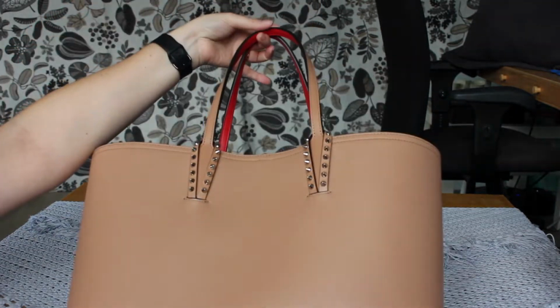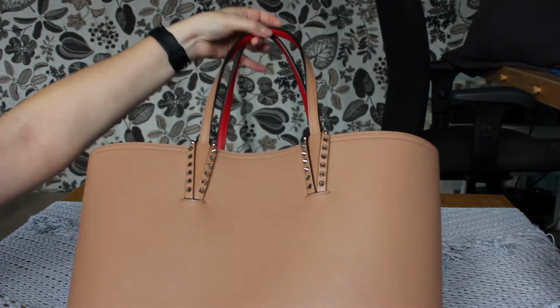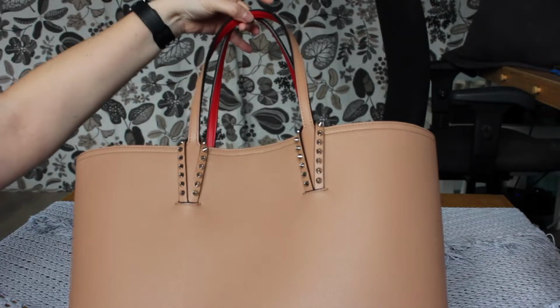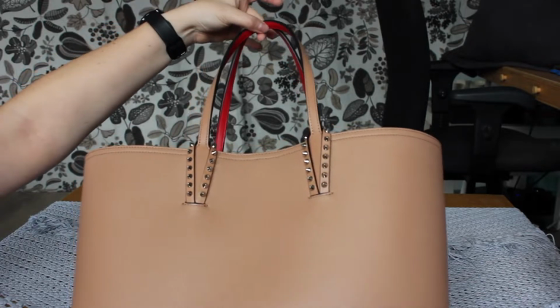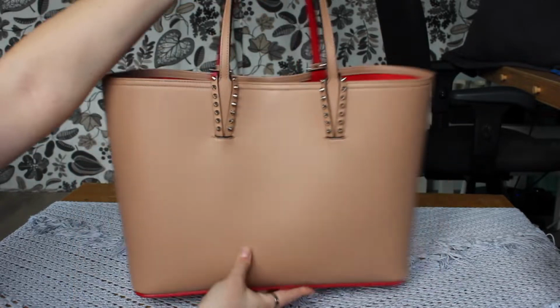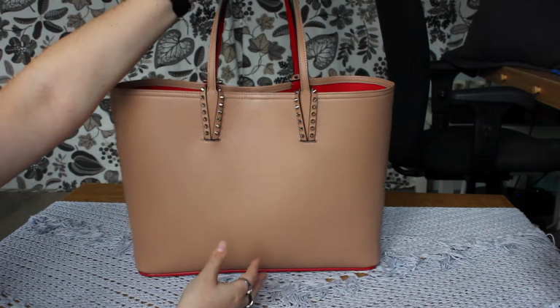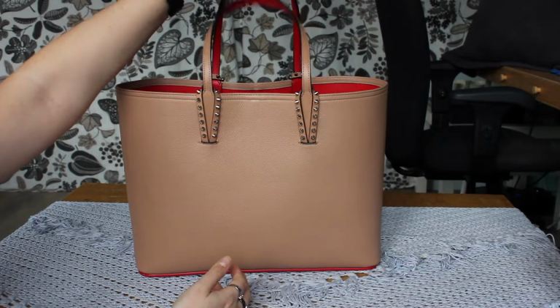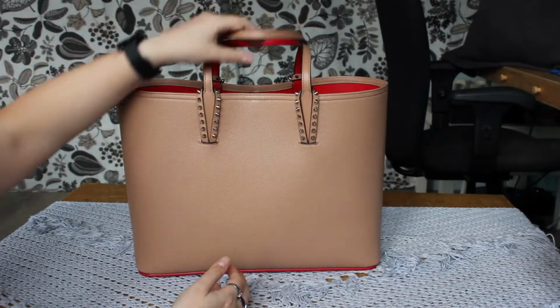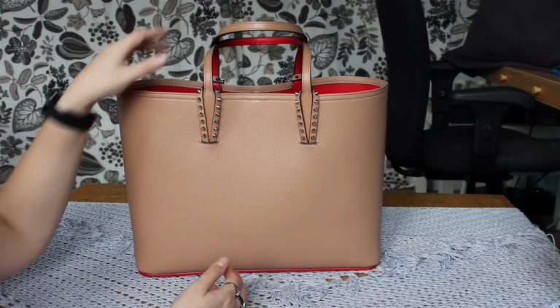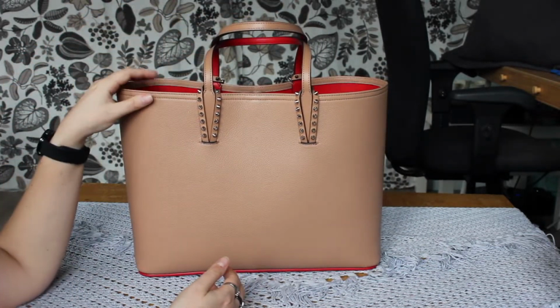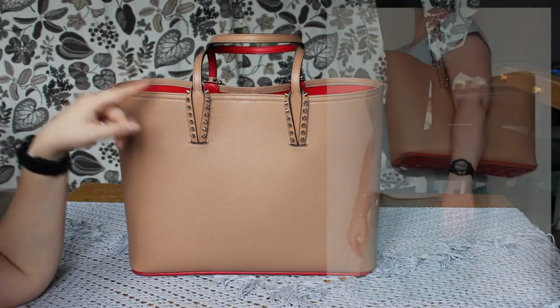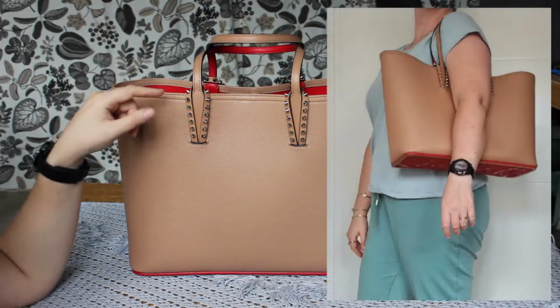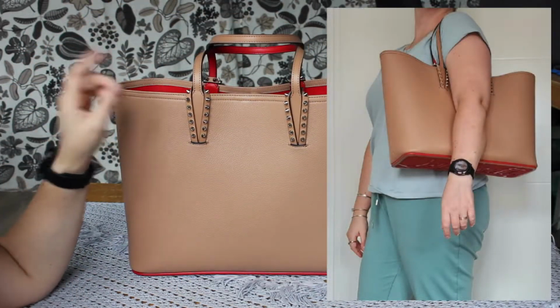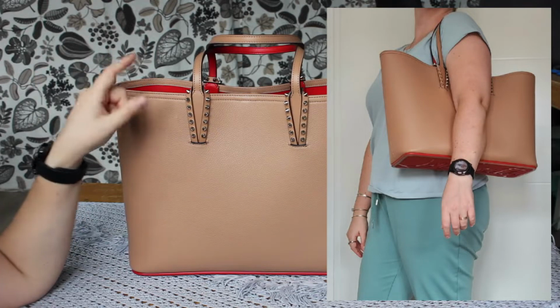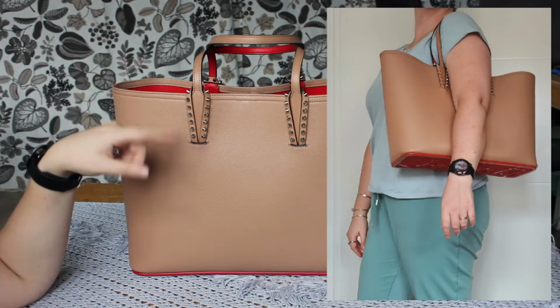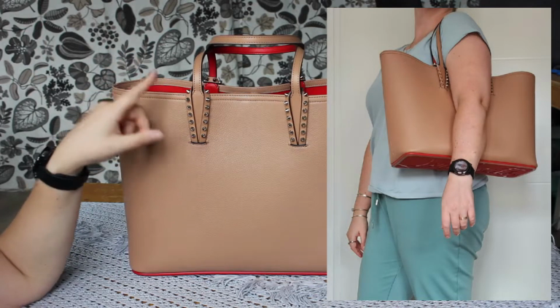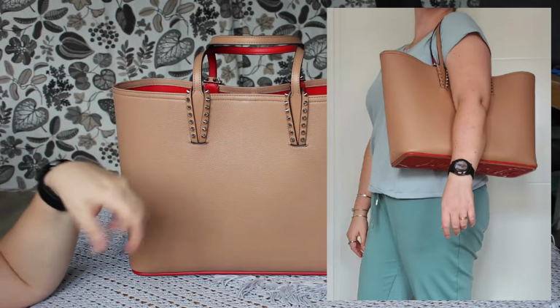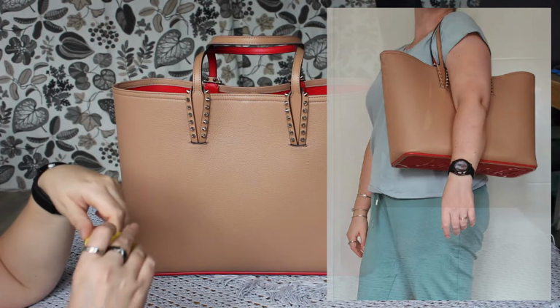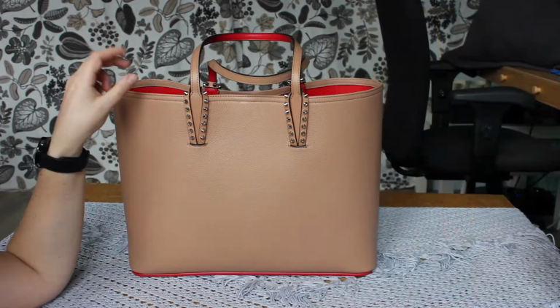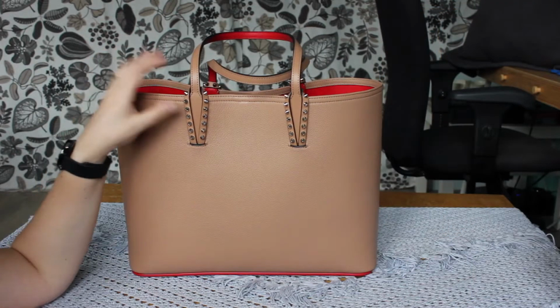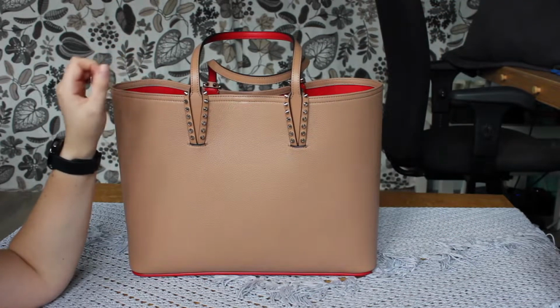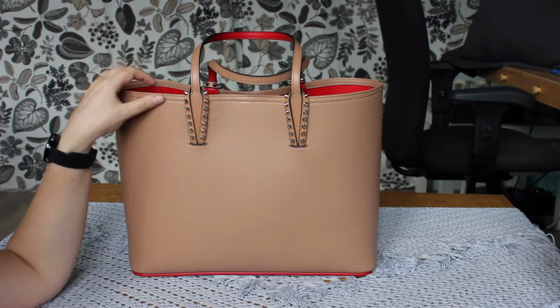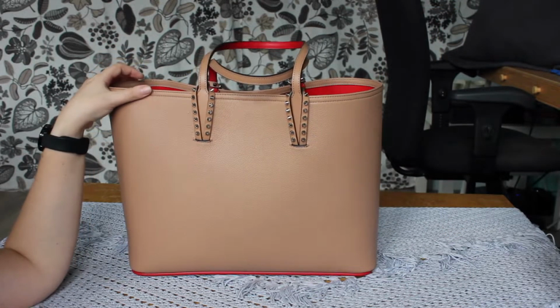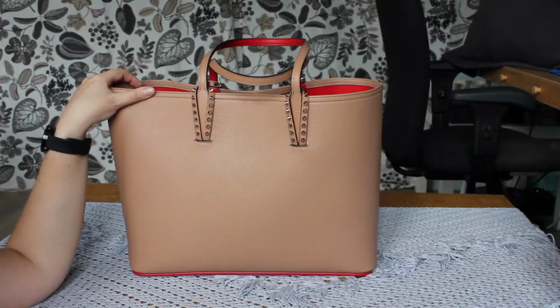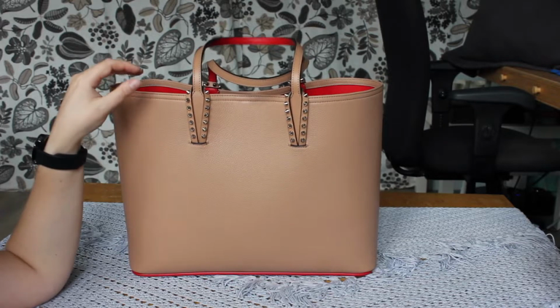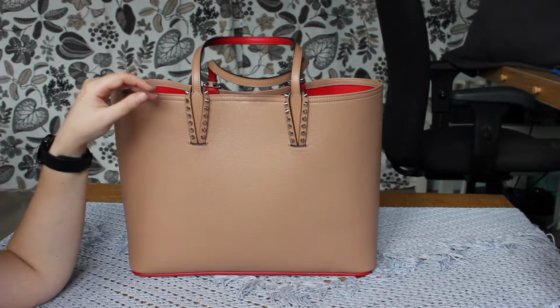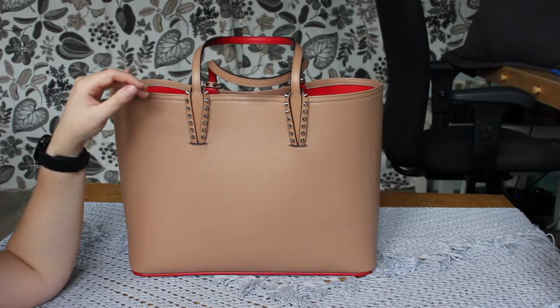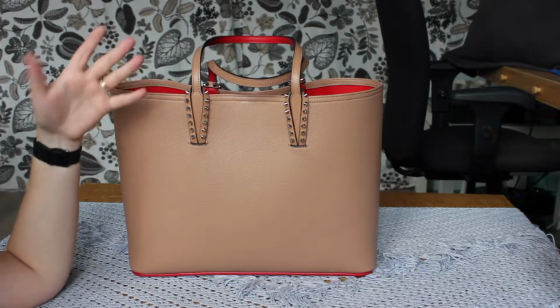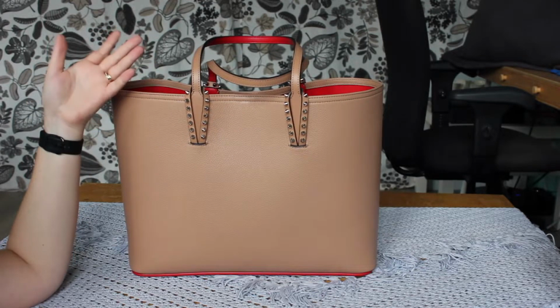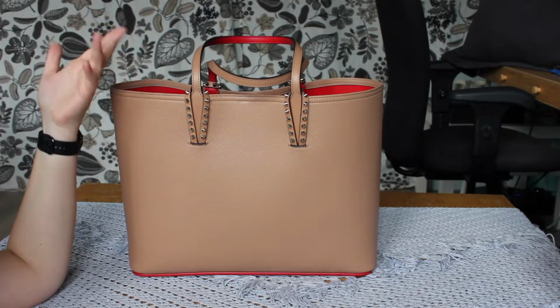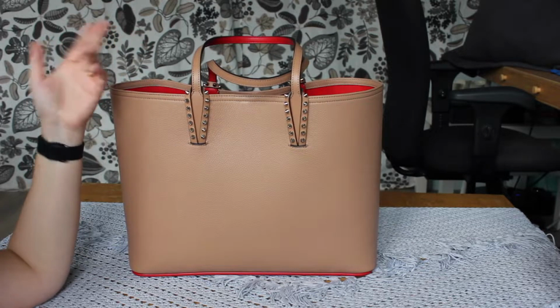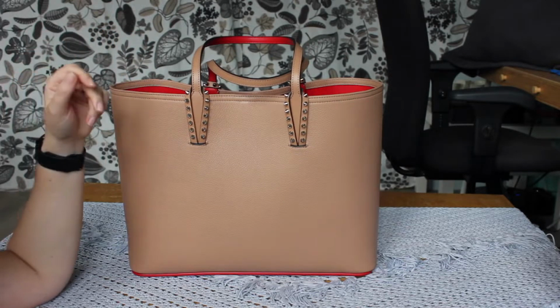This is one you can carry over the shoulder, but the drop length on this bag is not amazing. I think it will become a bit of a tight squeeze if you are wearing this with a bulky sweater or a winter jacket.